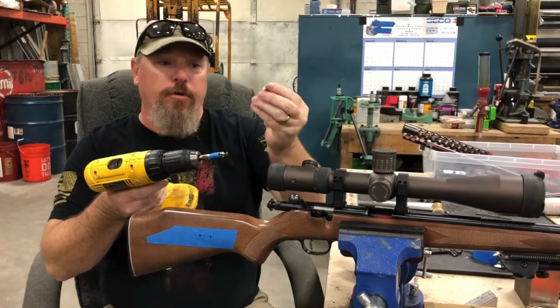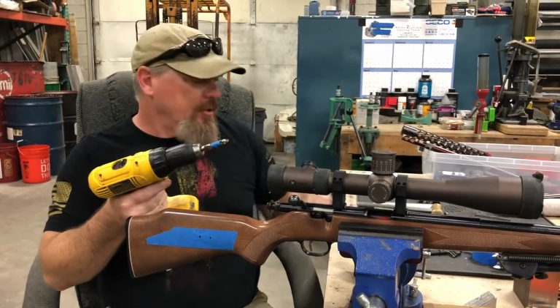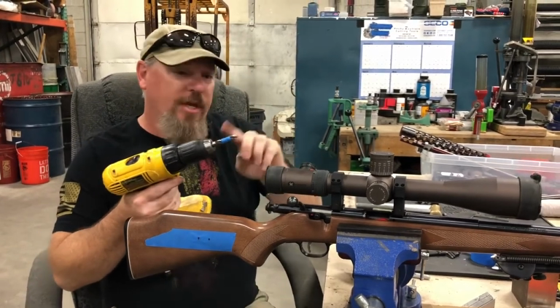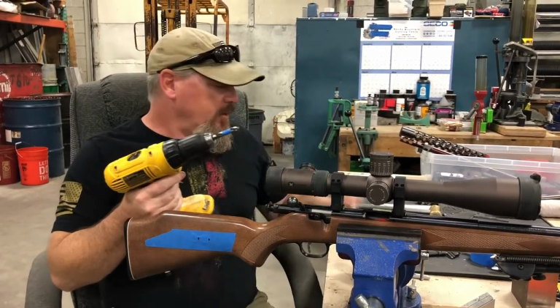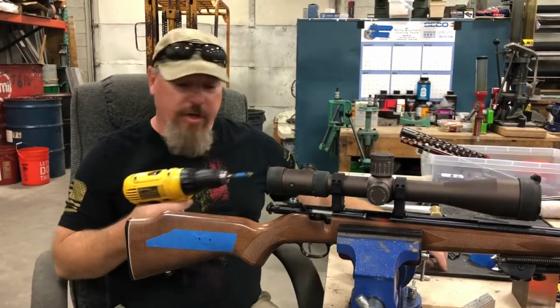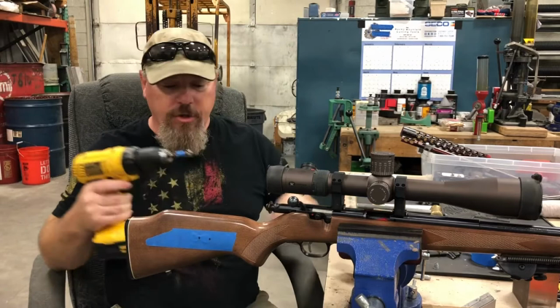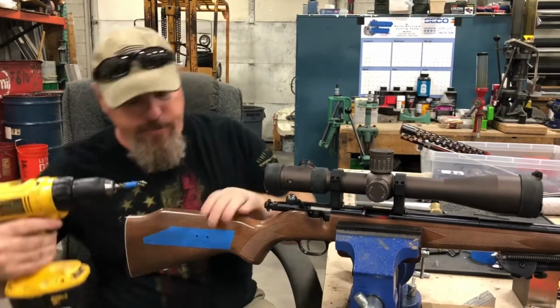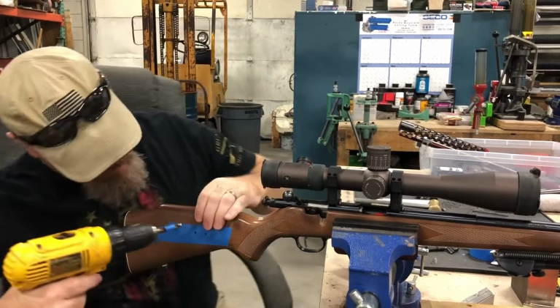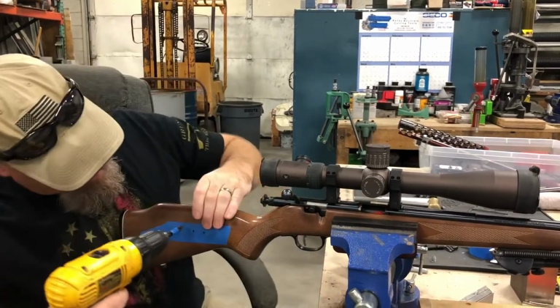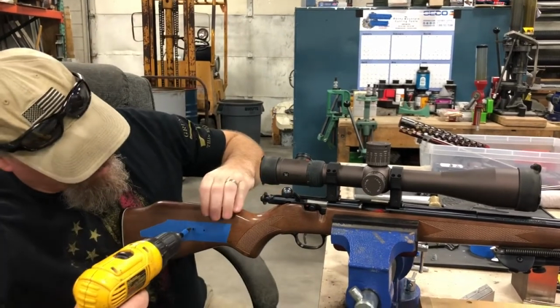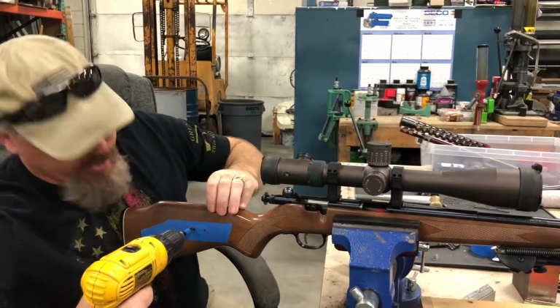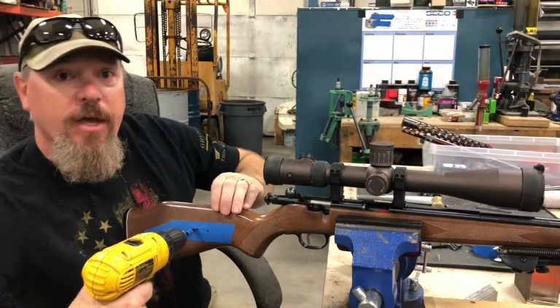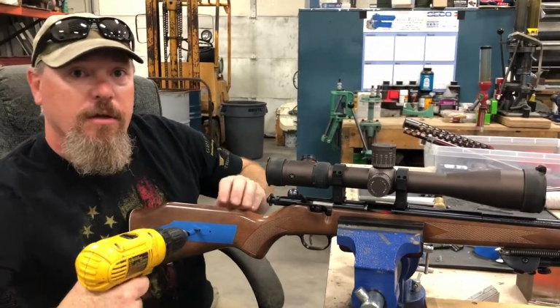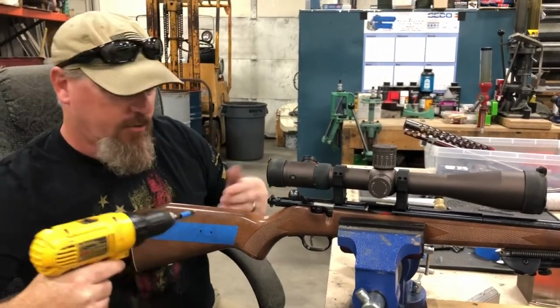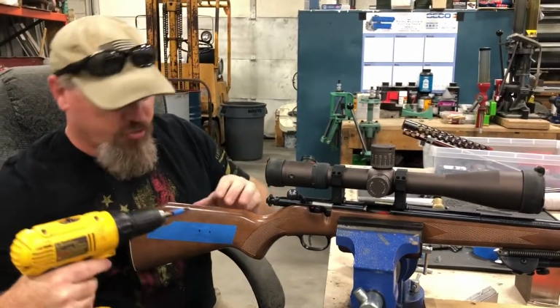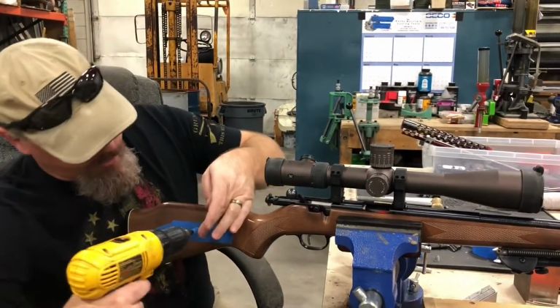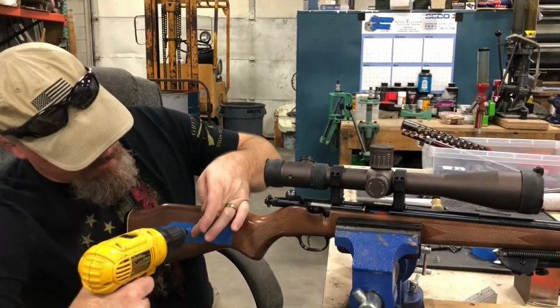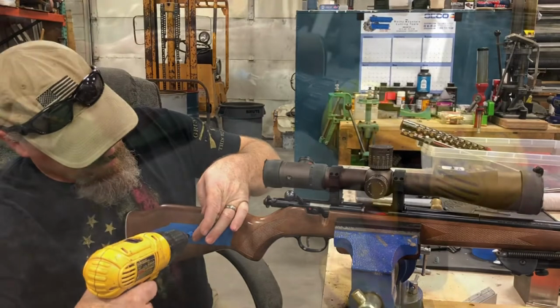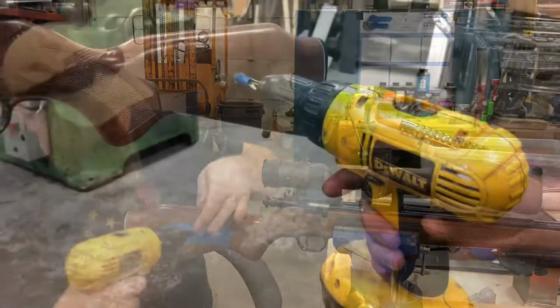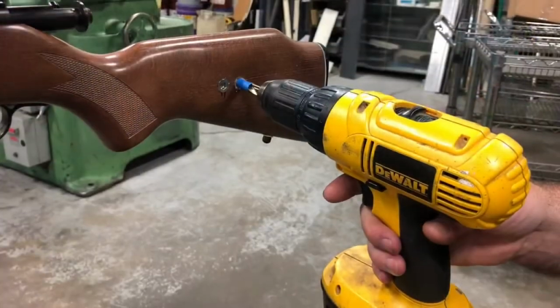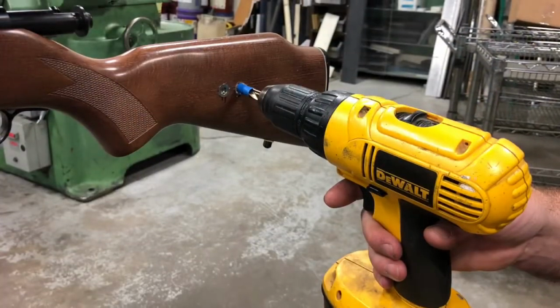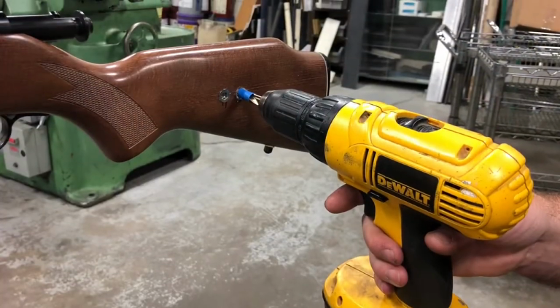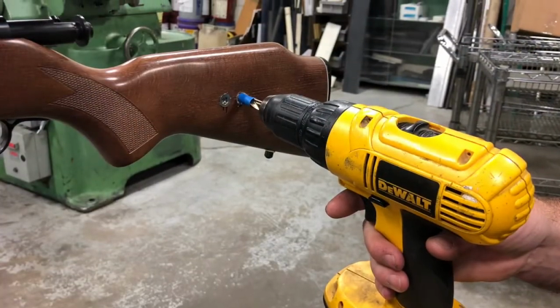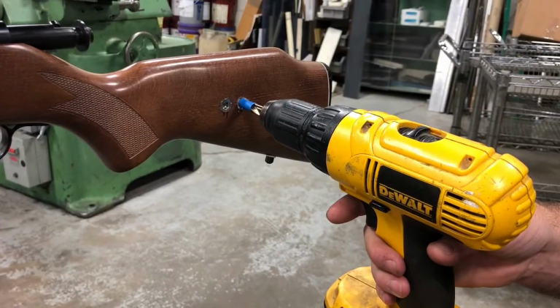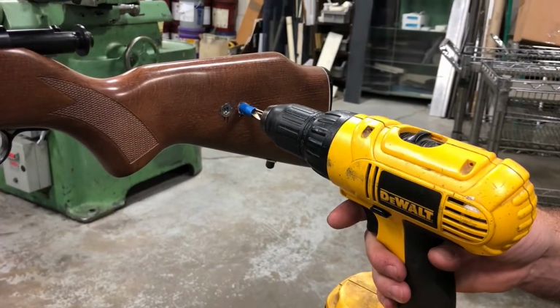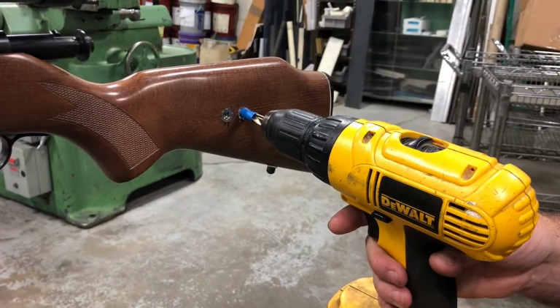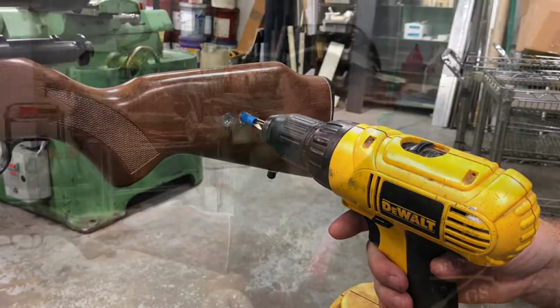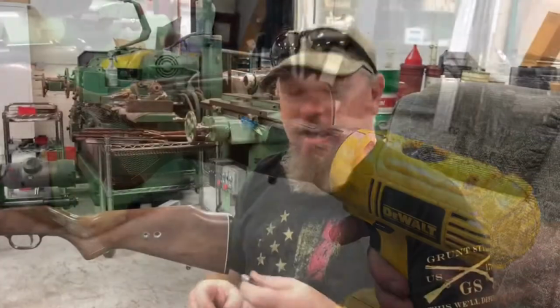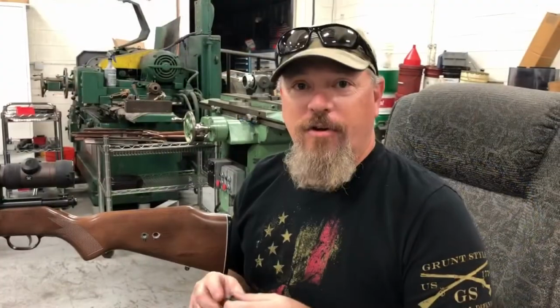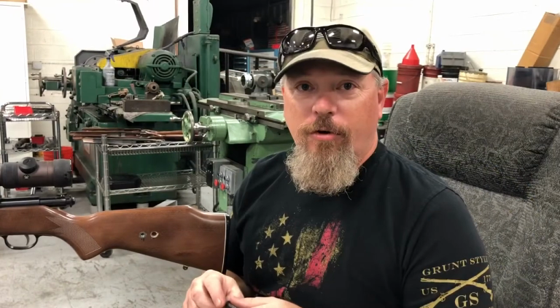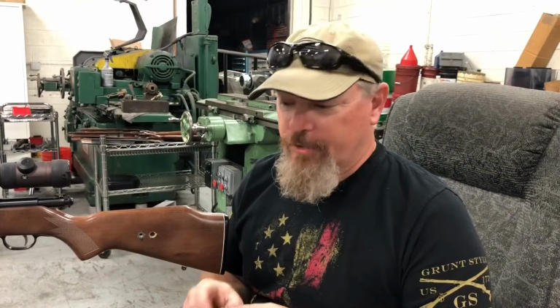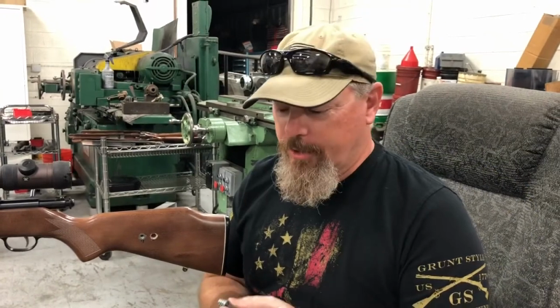Tape your insert, go ahead and drill it — we'll show you pictures of that. Then you just drill right on your marks. After you get all four holes drilled, we'll move to the next step.